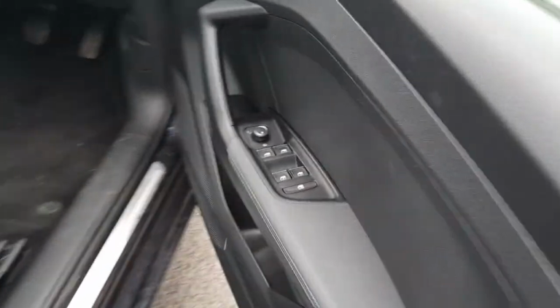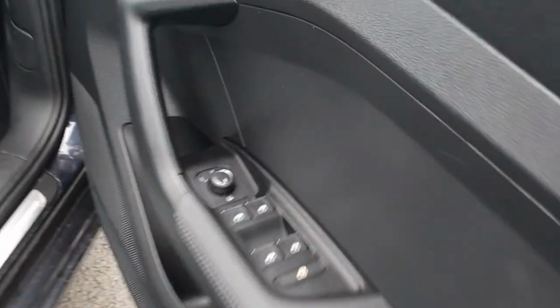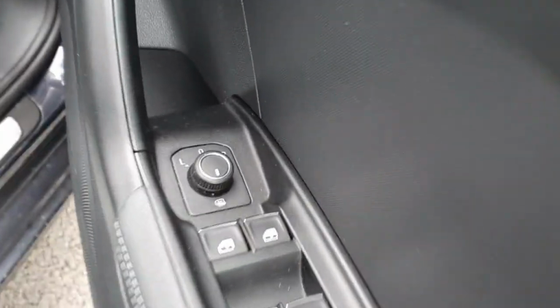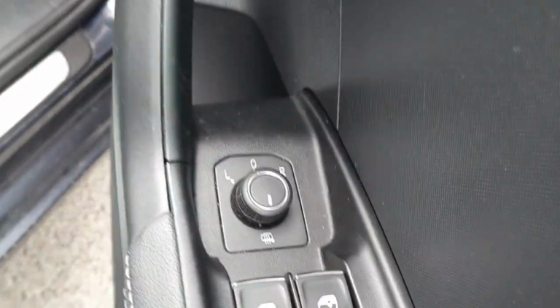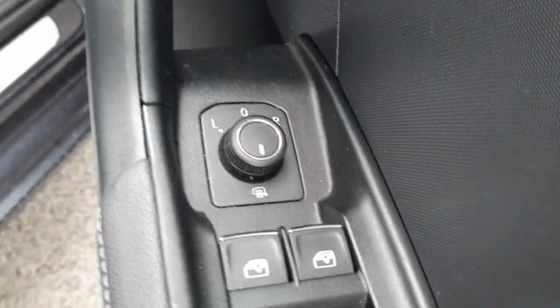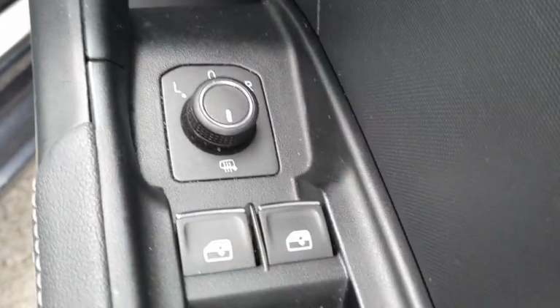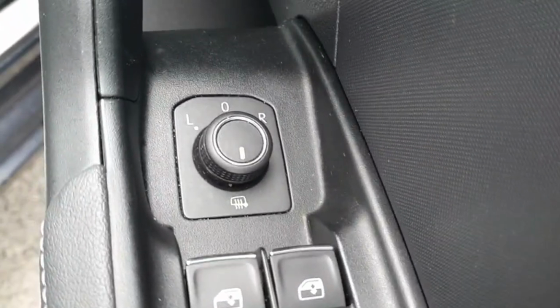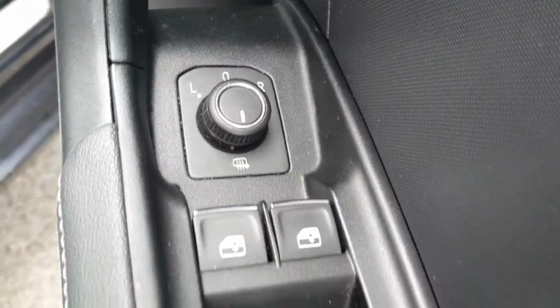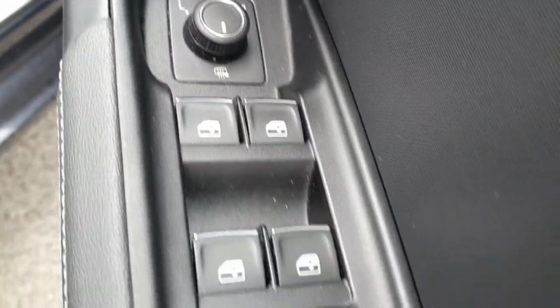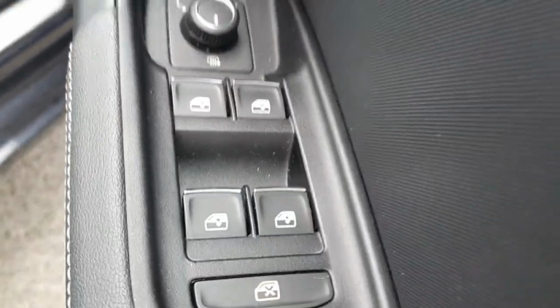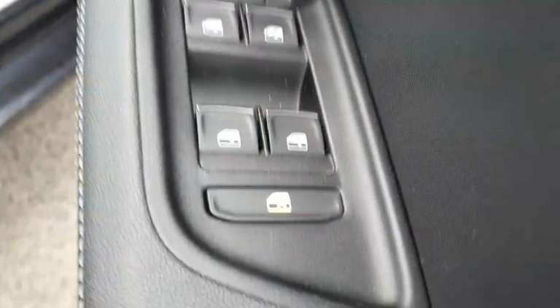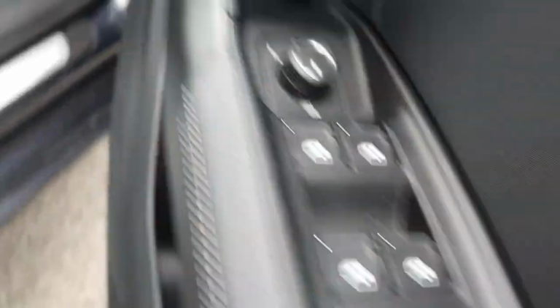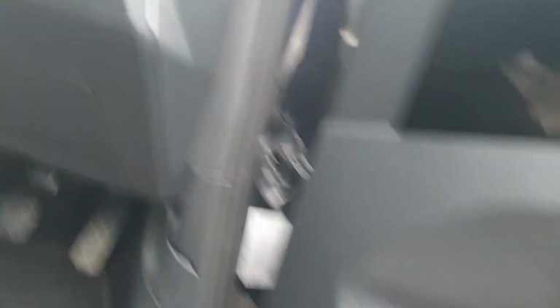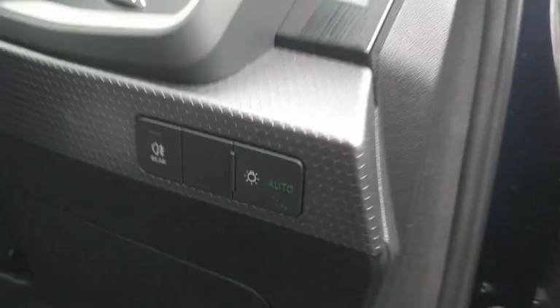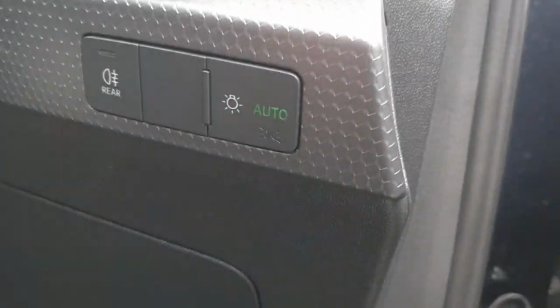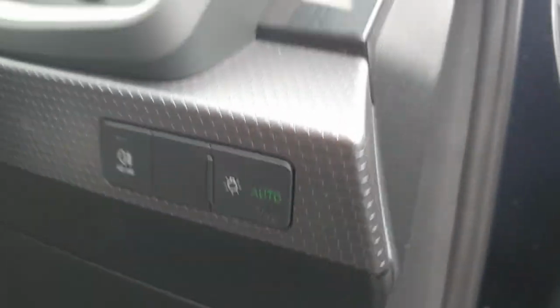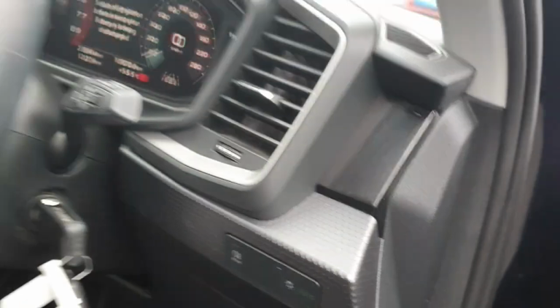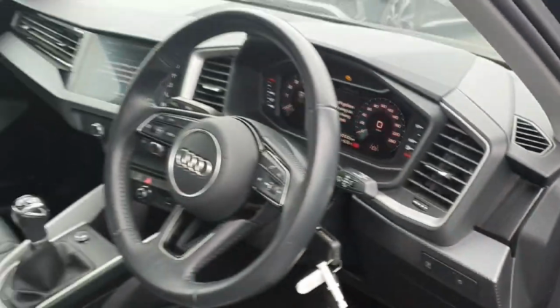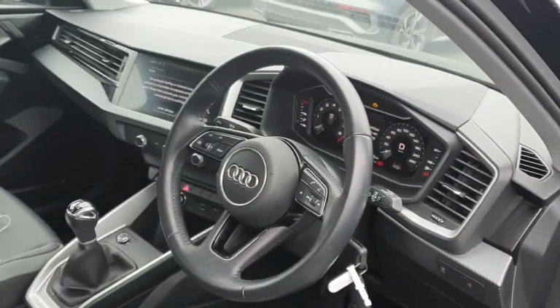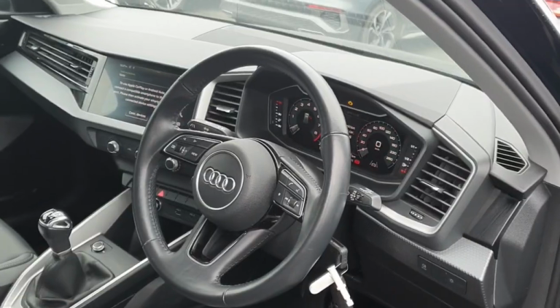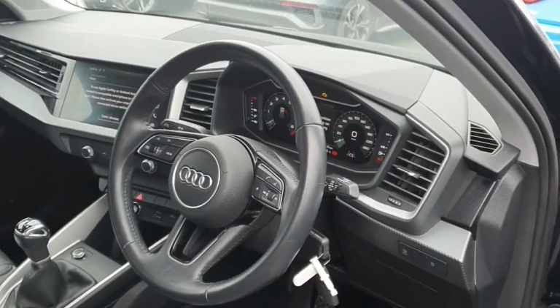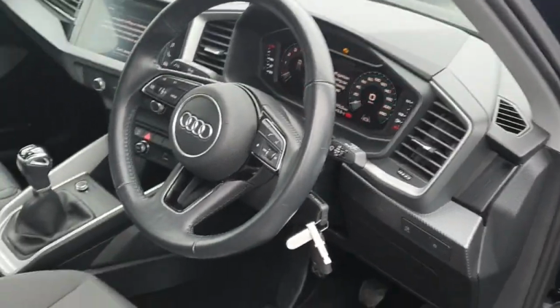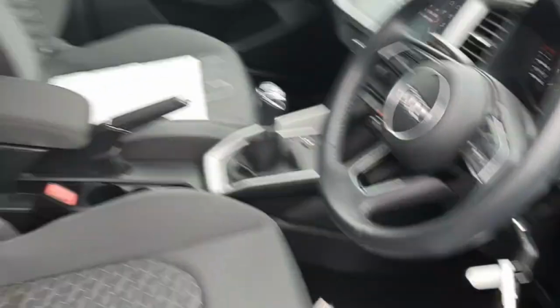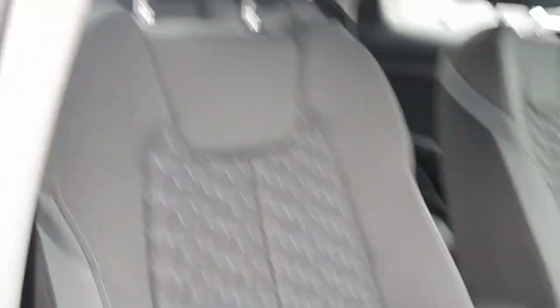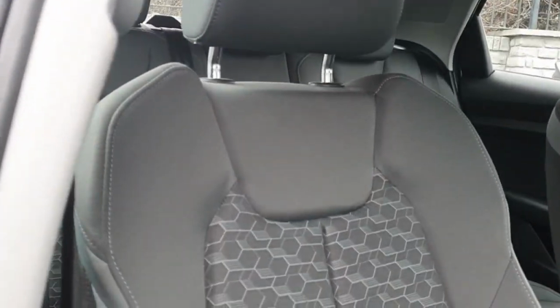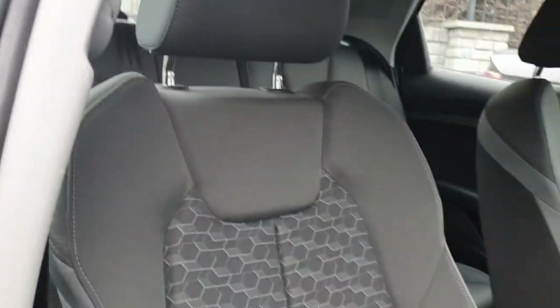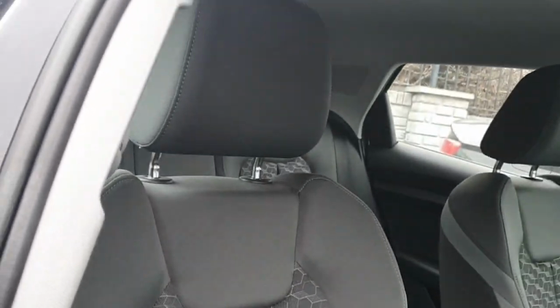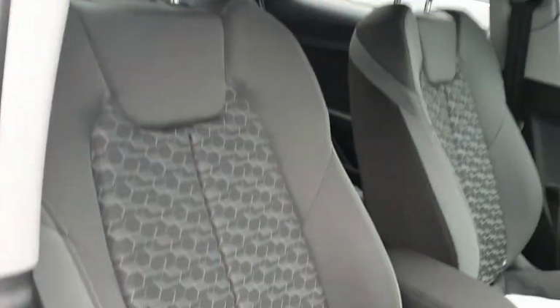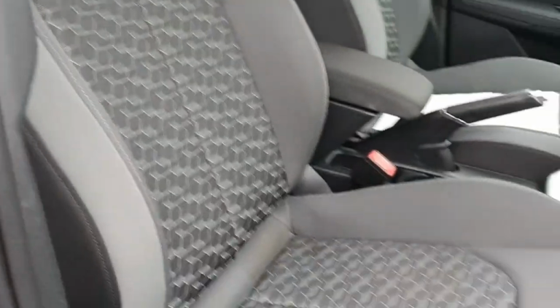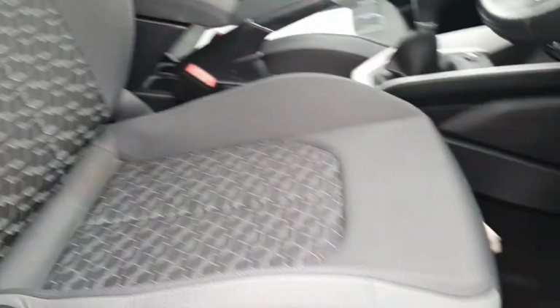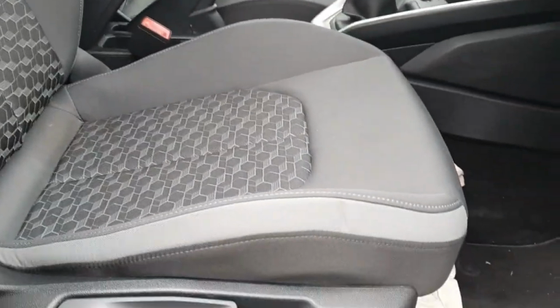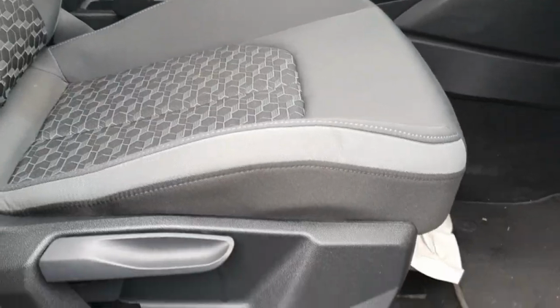Stepping inside this A1, you have your electrically adjustable and heated mirrors, electric windows, automatic lights, and an all black leather multi-functional steering wheel. You also have your fully Alcantara designed interior.